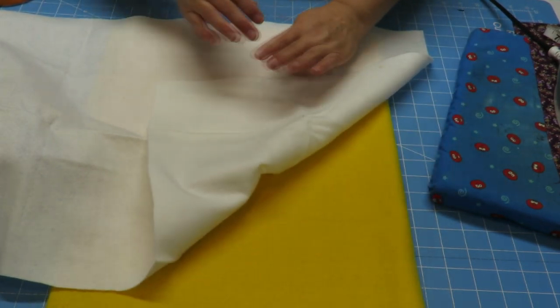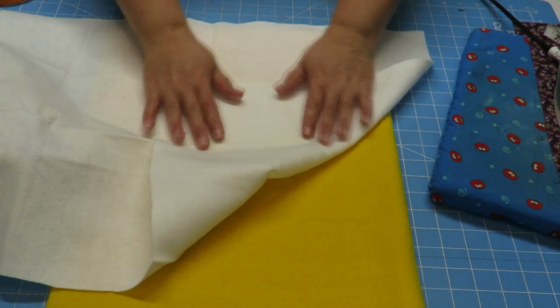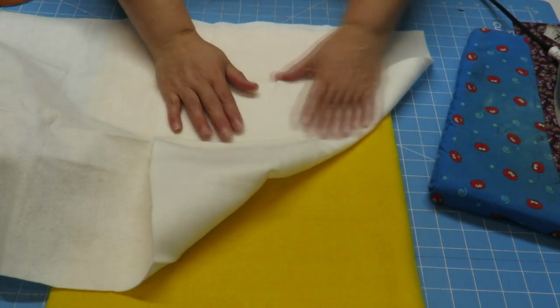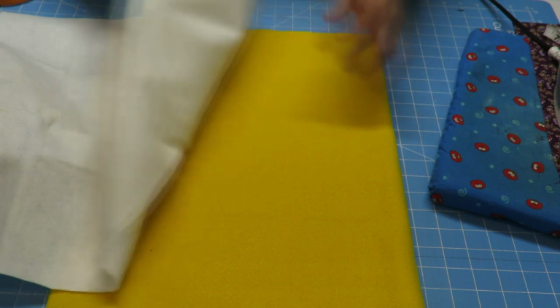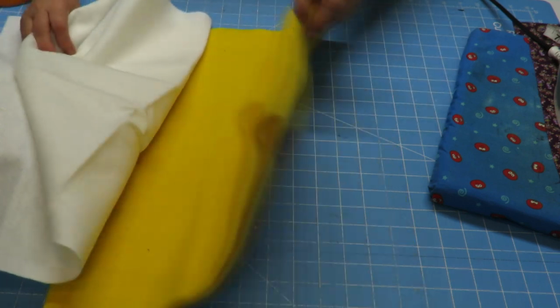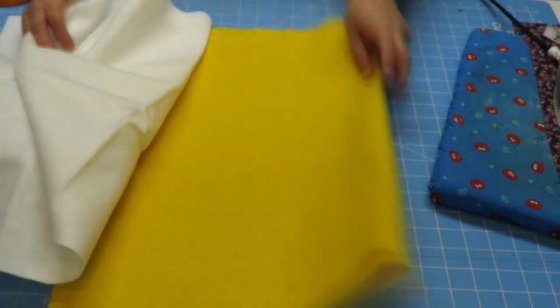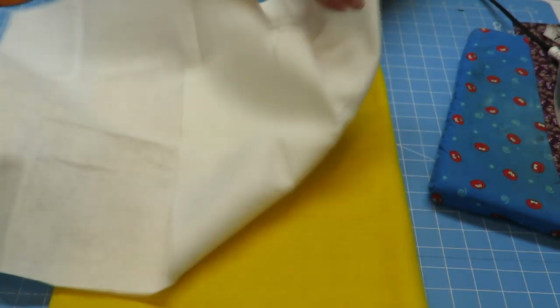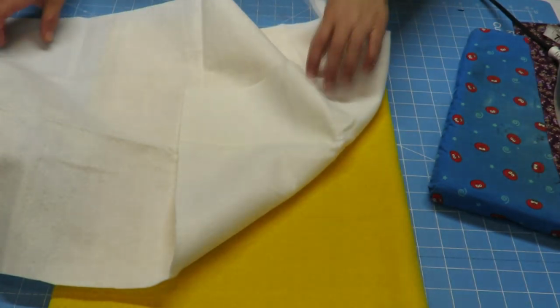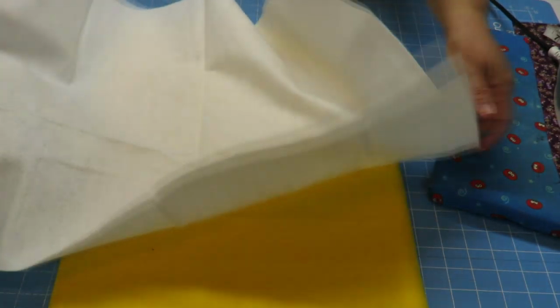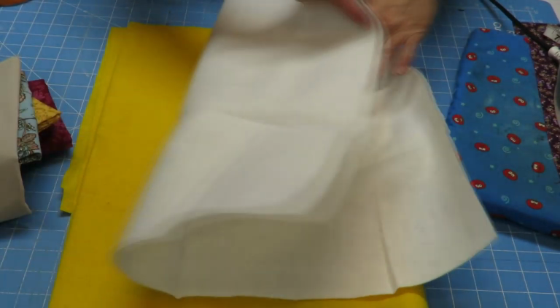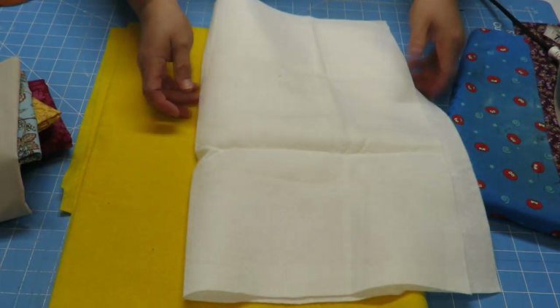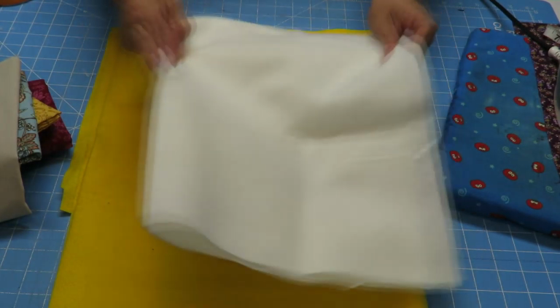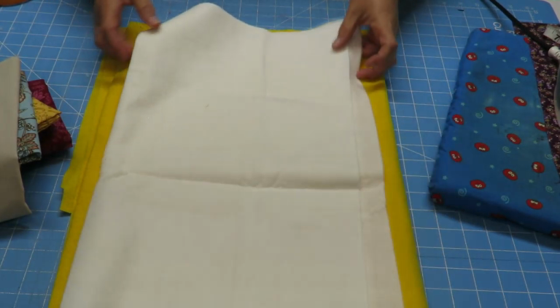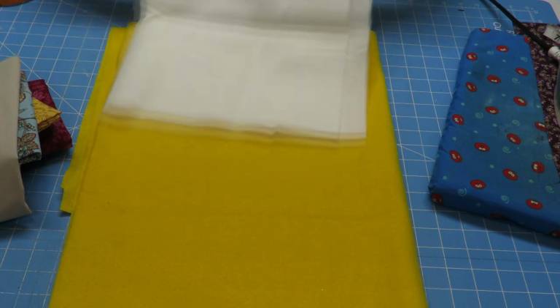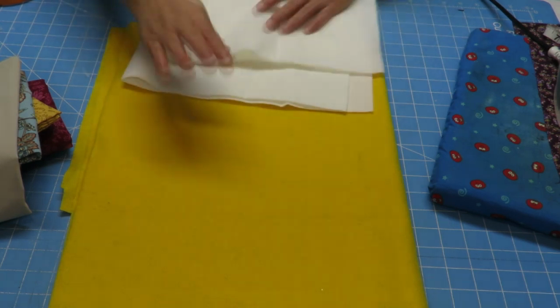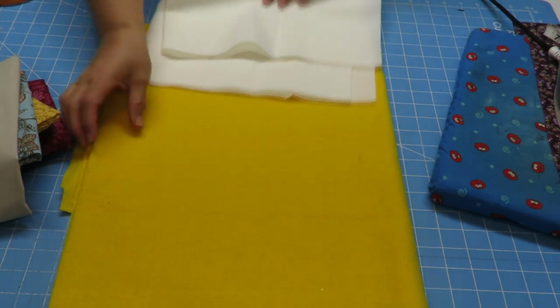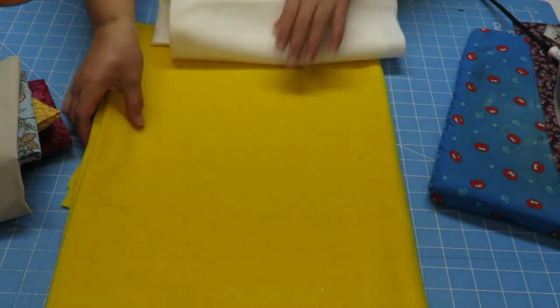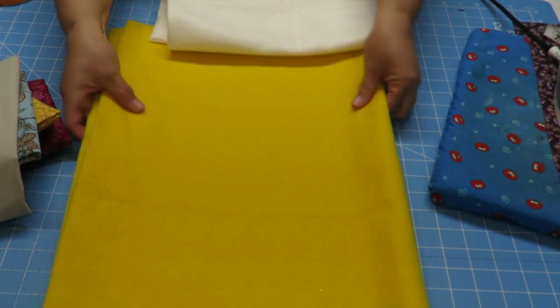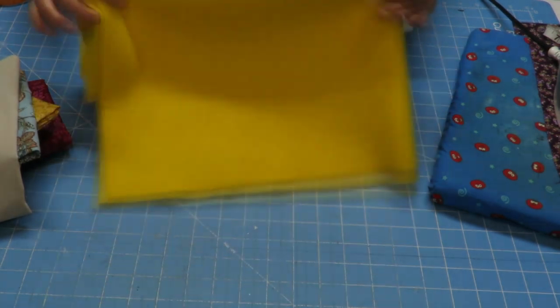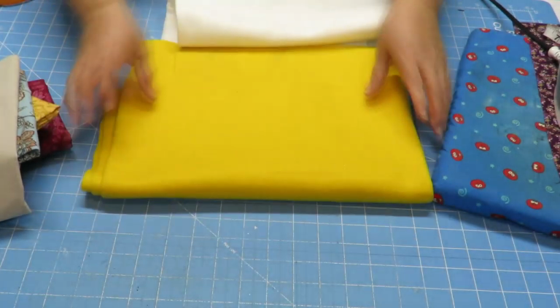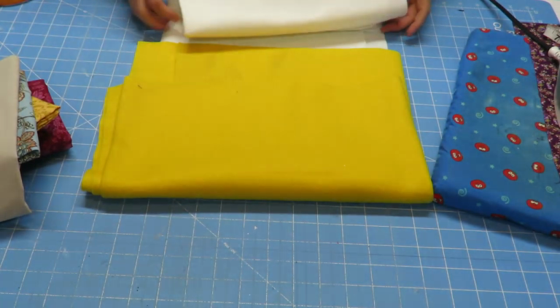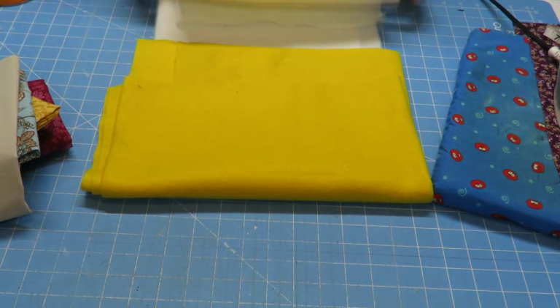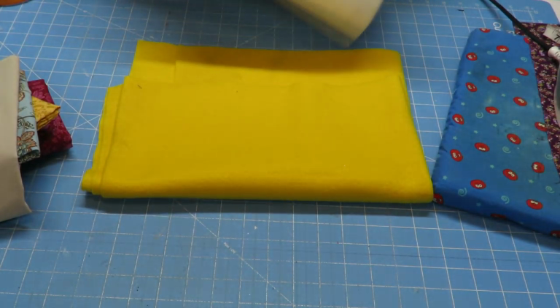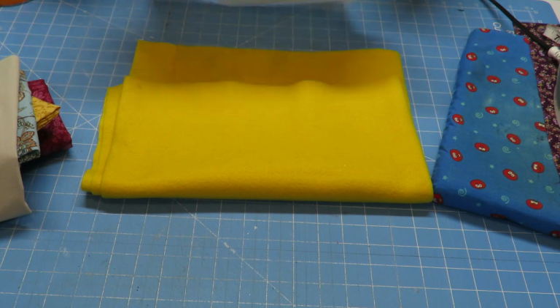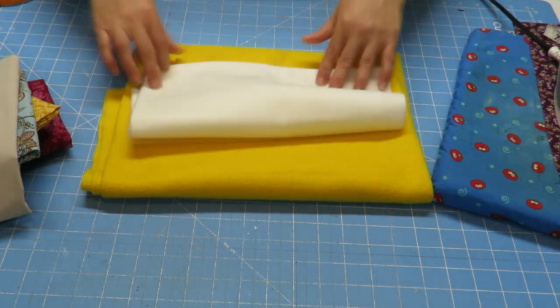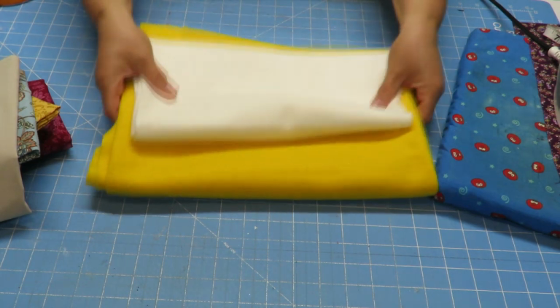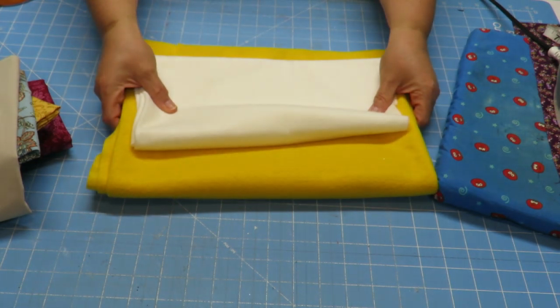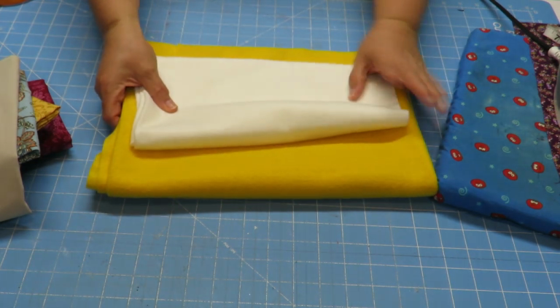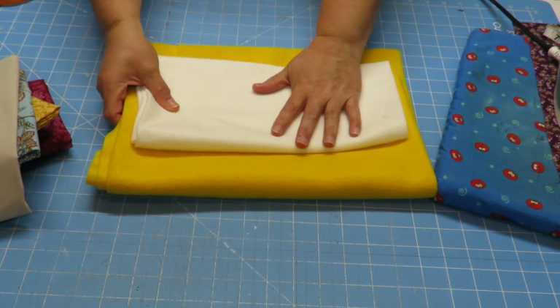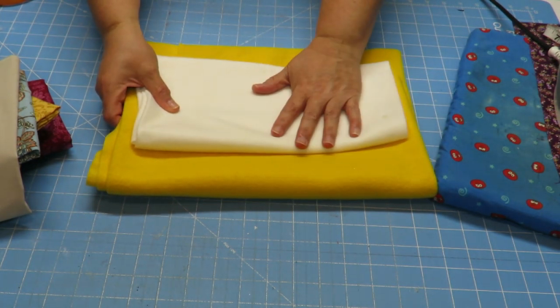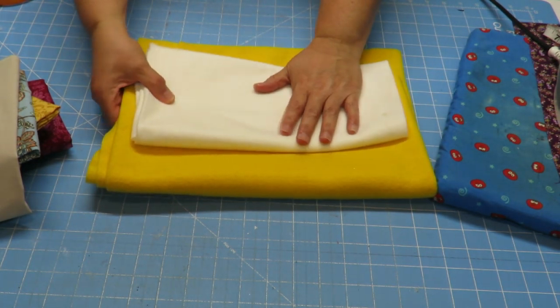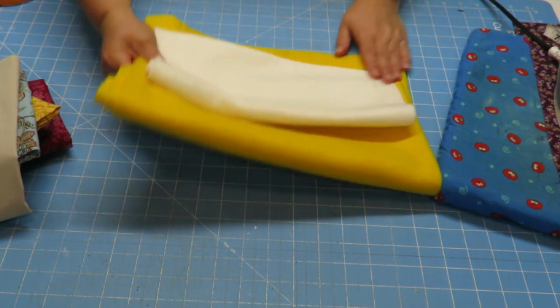I don't have enough of the white felt but I do have some yellow, so I'm going to use a piece from each one, or maybe just use the yellow to do a little piece on the inside just to give my bag a little bit of extra body.